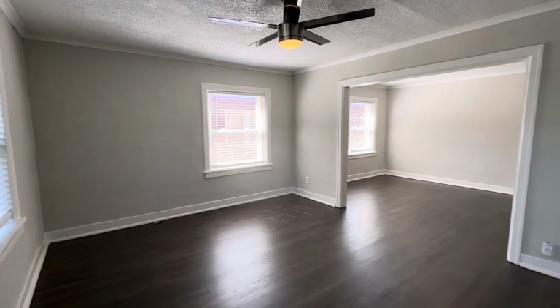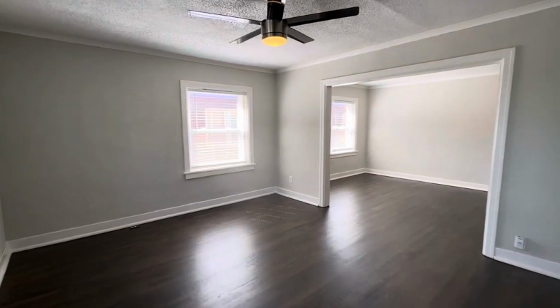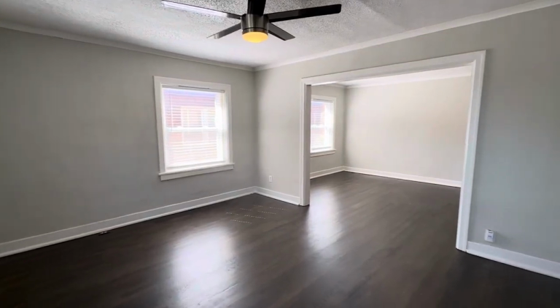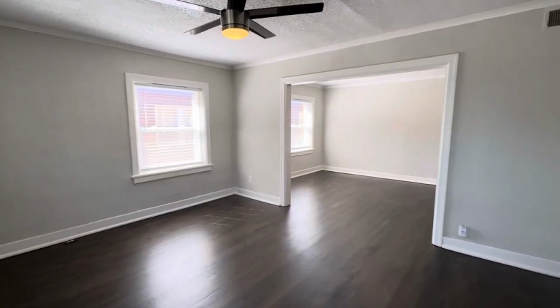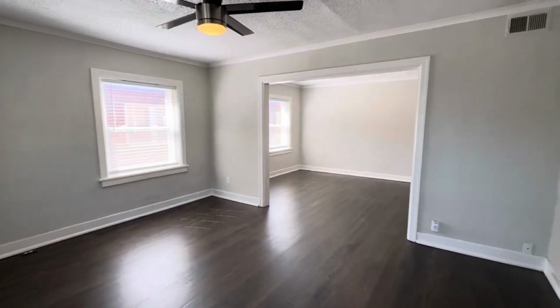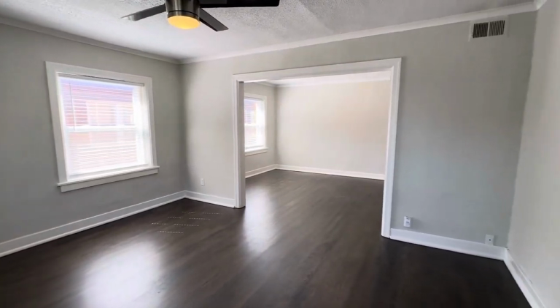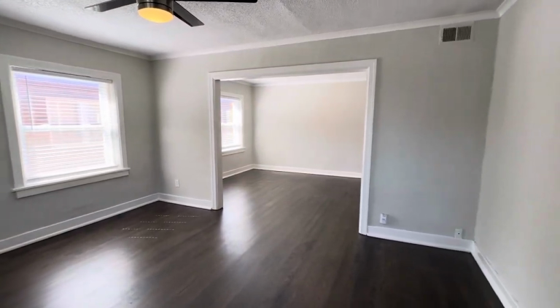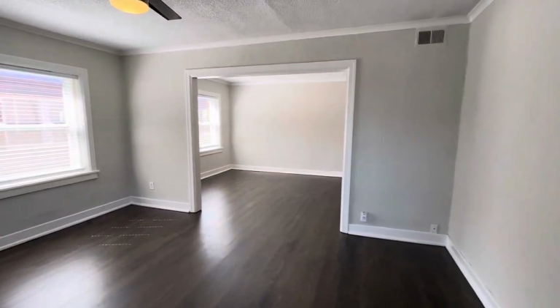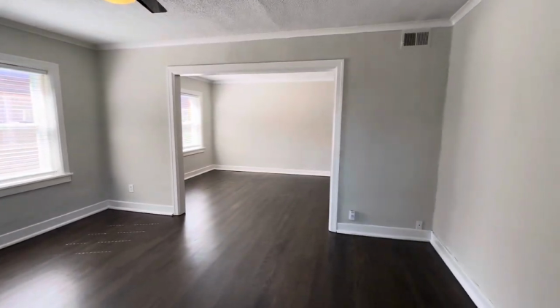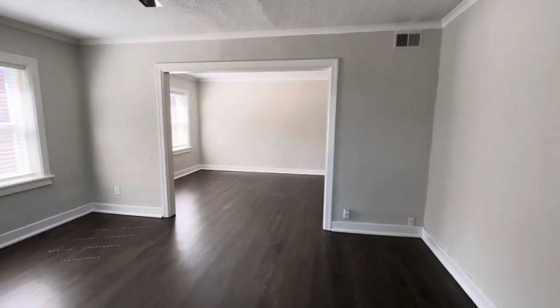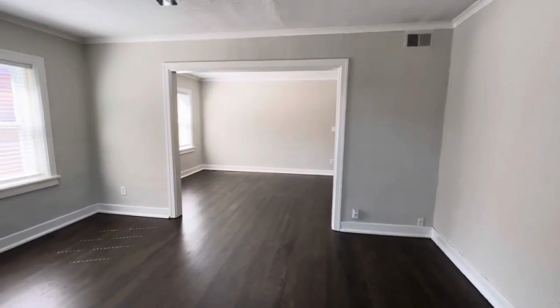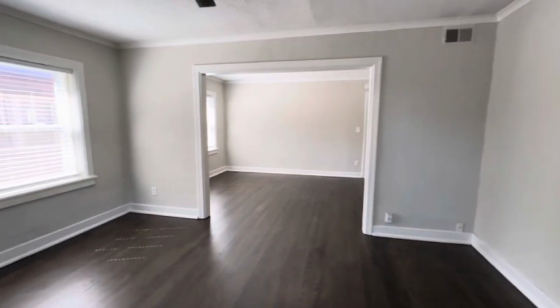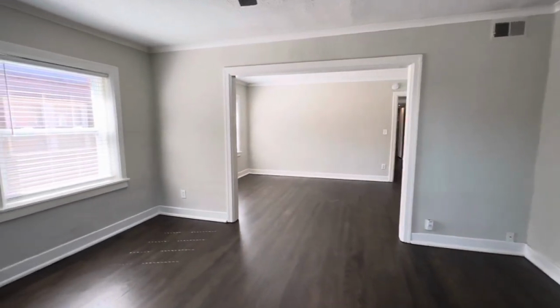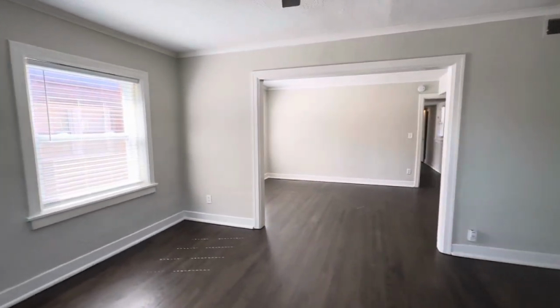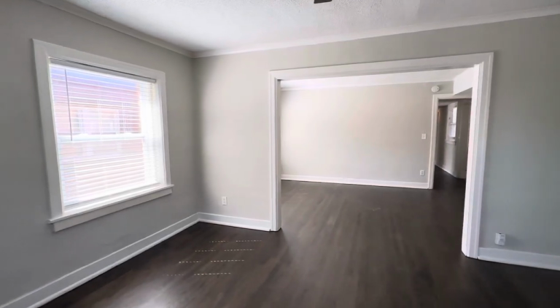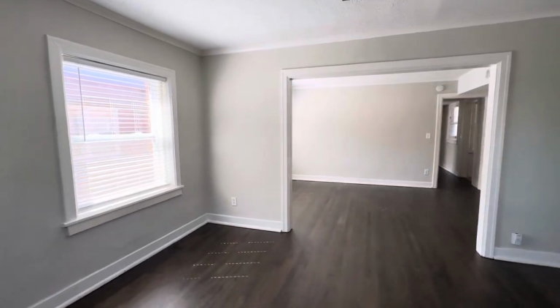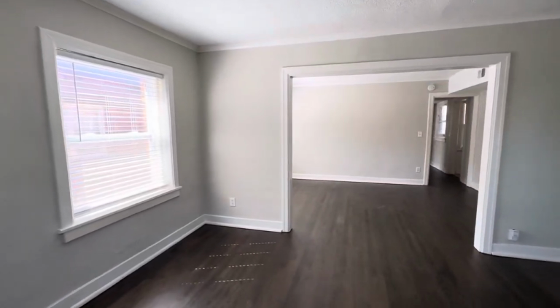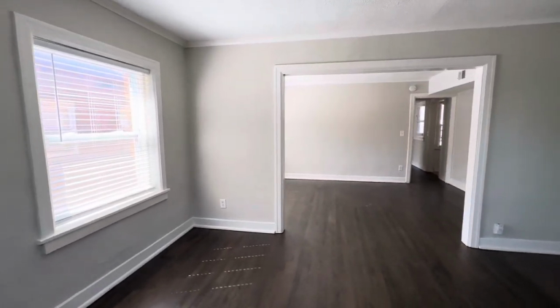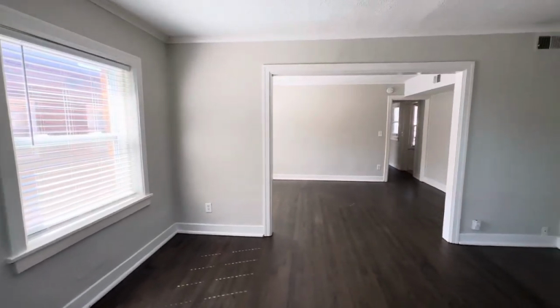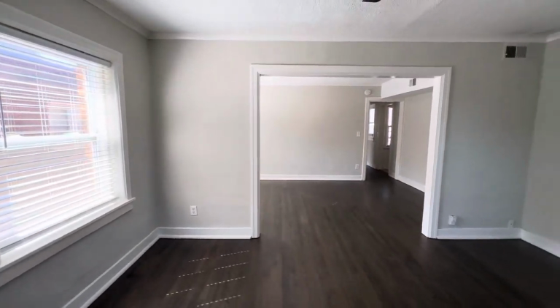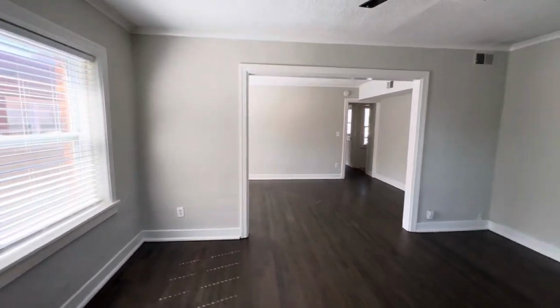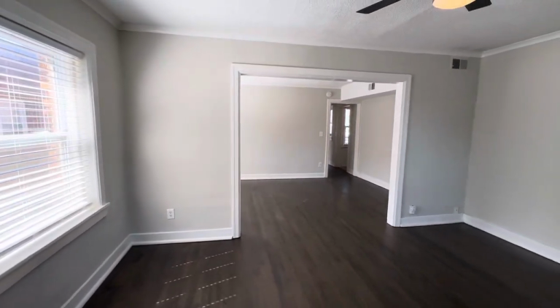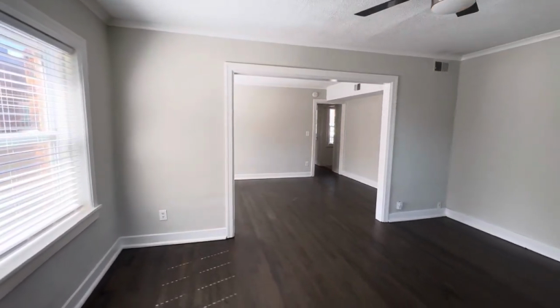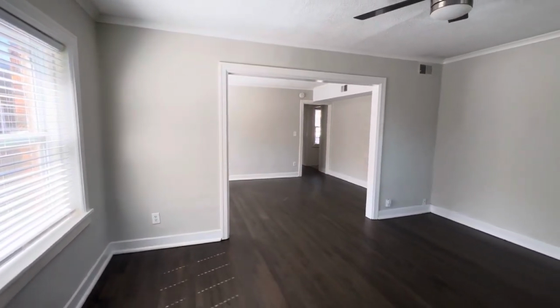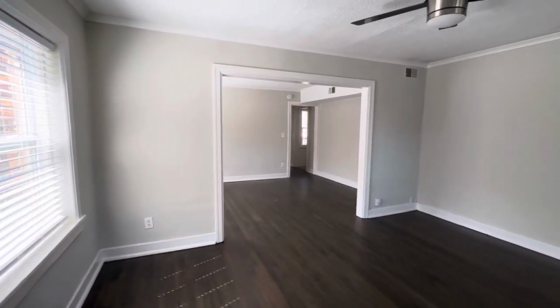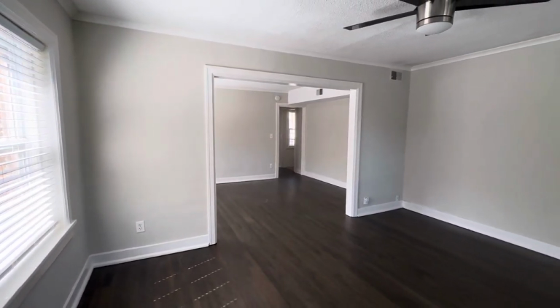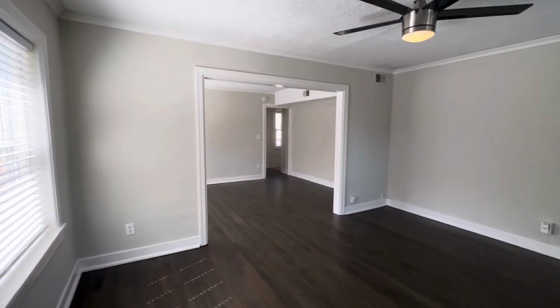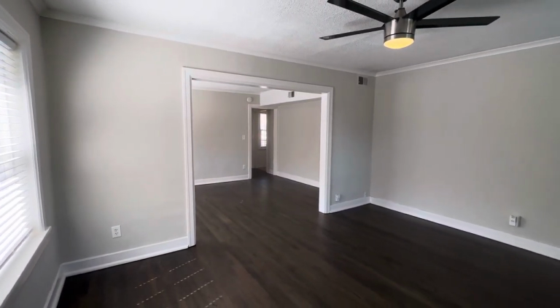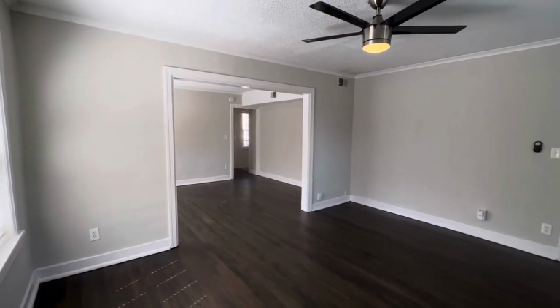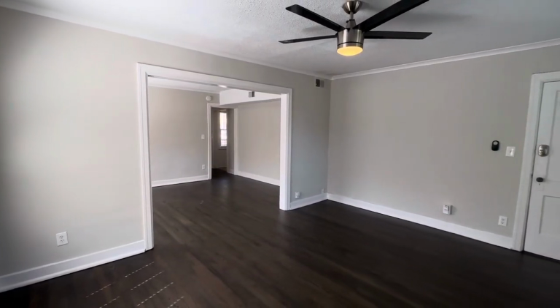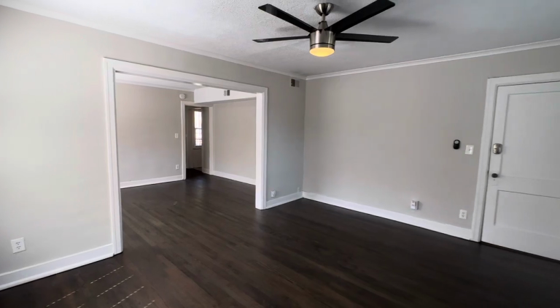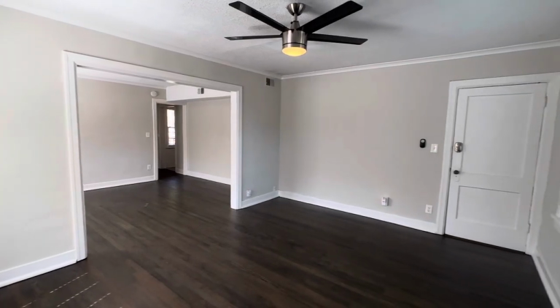Here's a walk-through tour for 214 Emanuel Cleaver Boulevard, Unit 4W. It's a two-bed, one-bath luxury apartment.